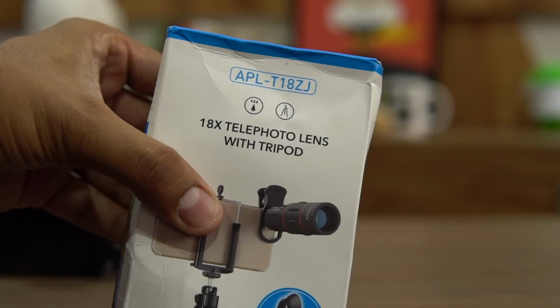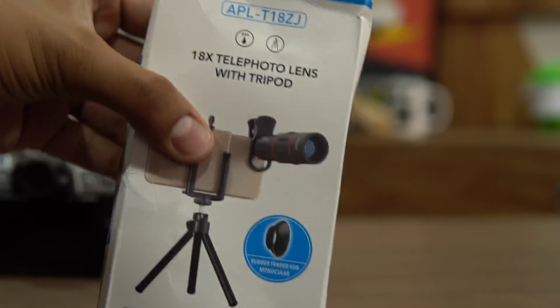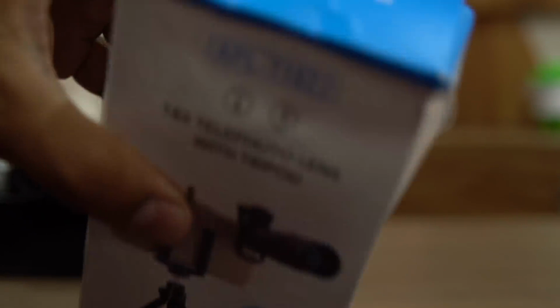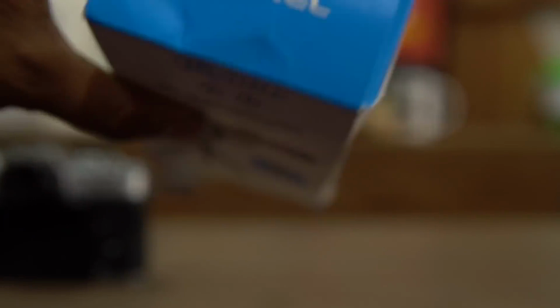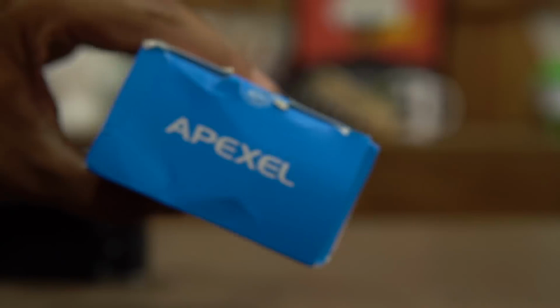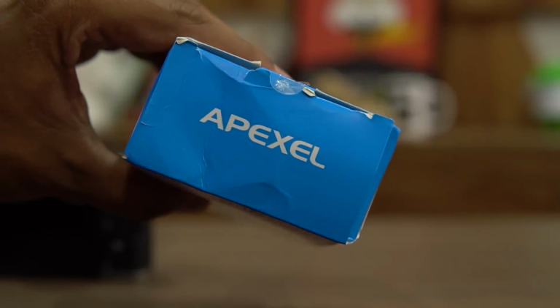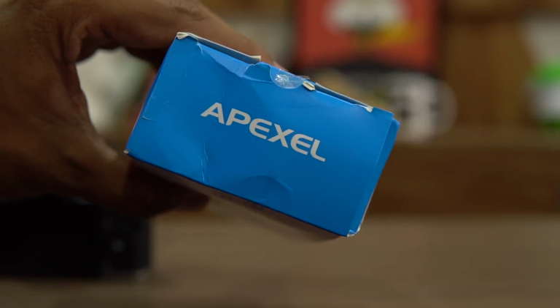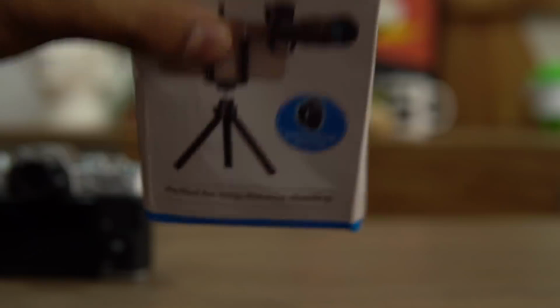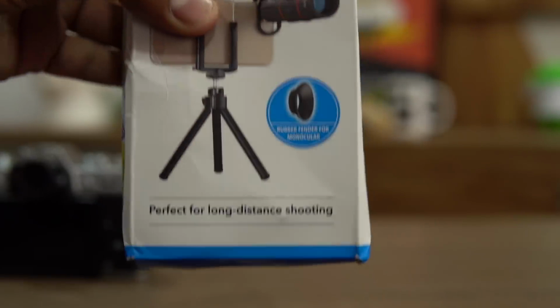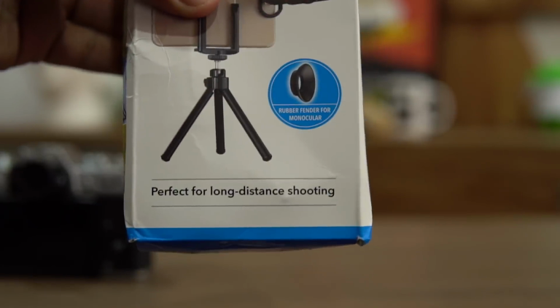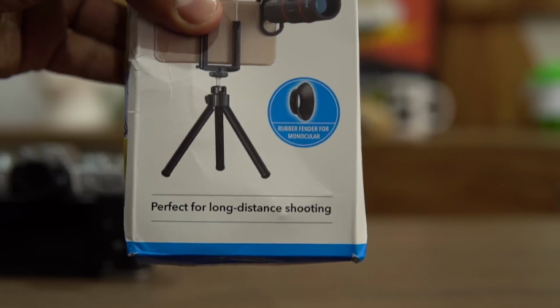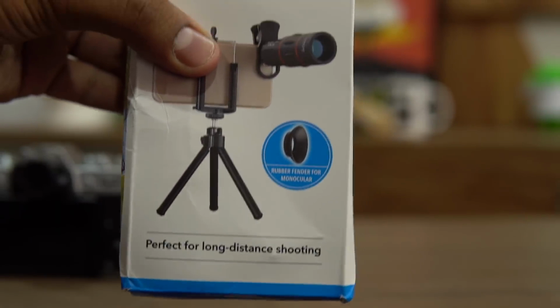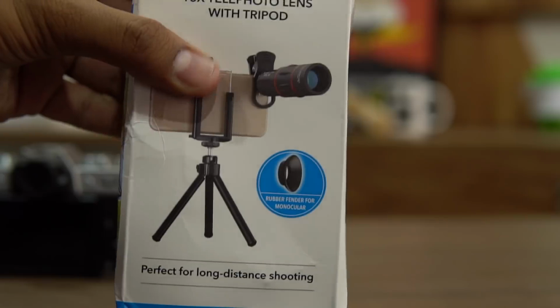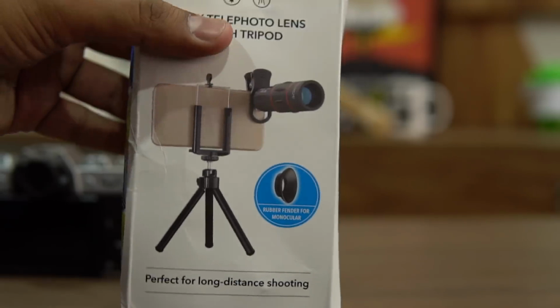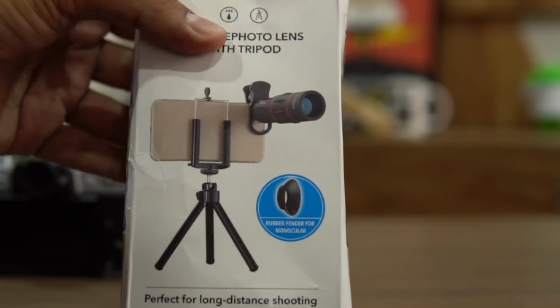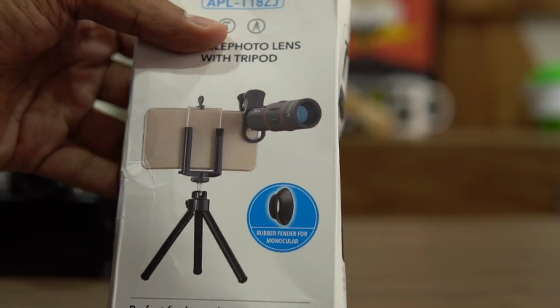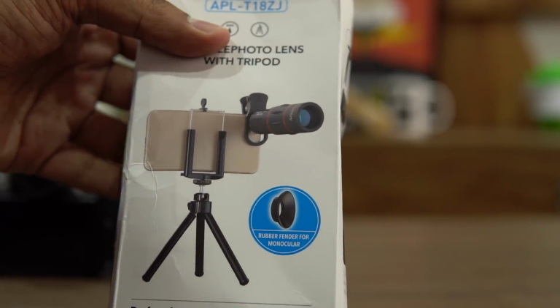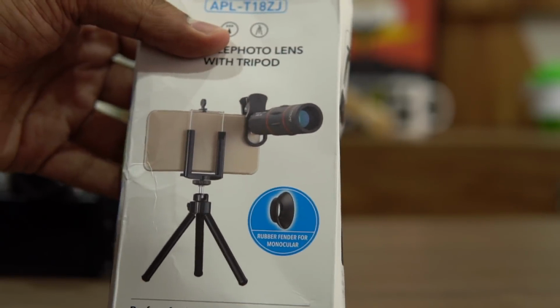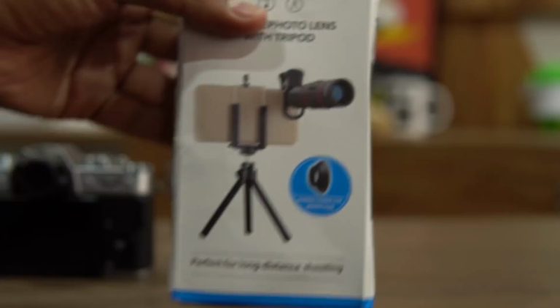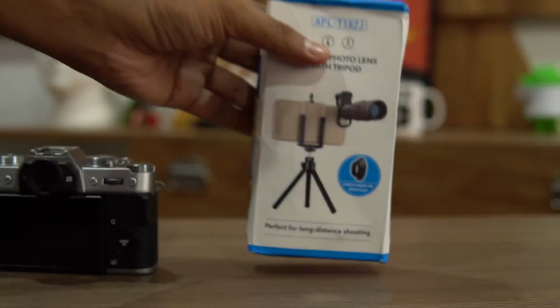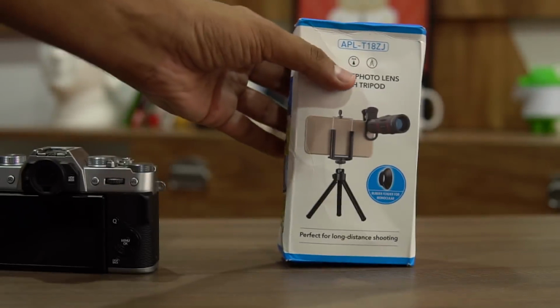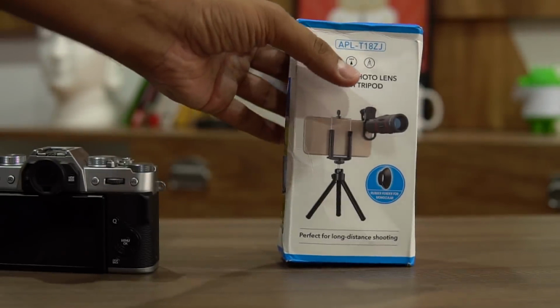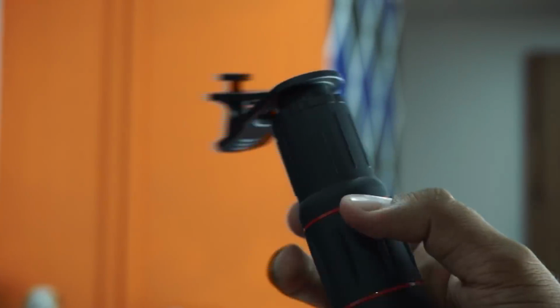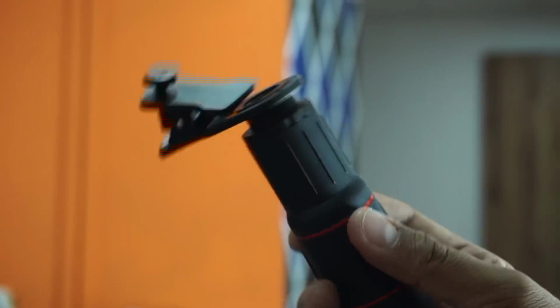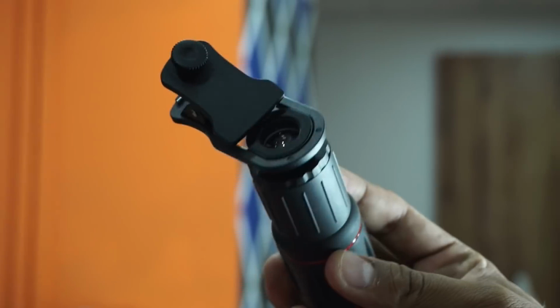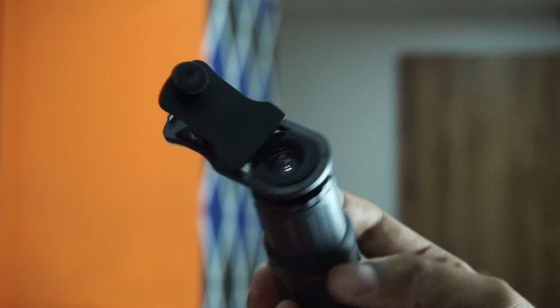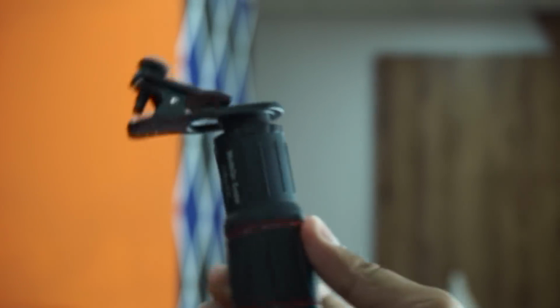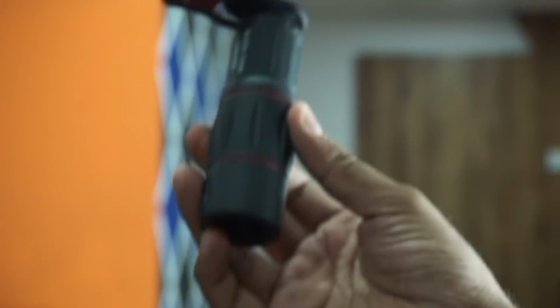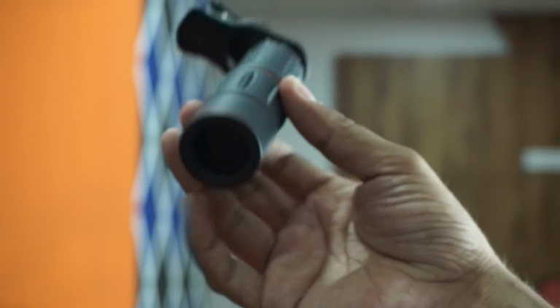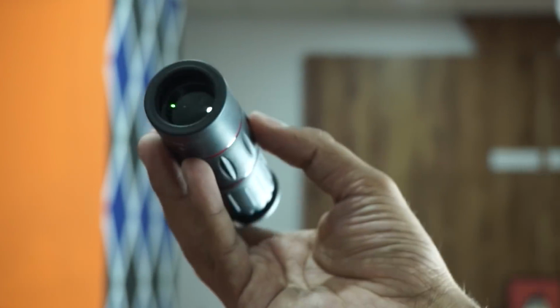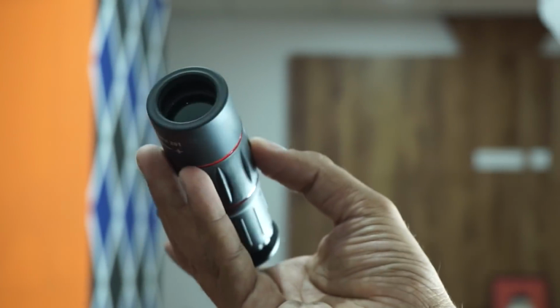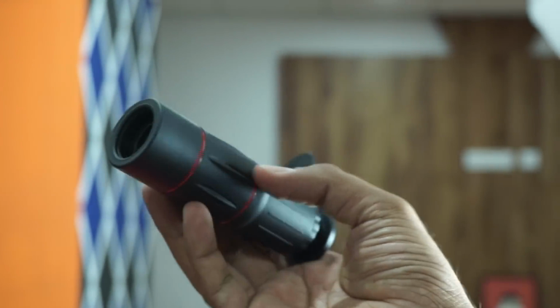This lens can offer up to 18x zoom with your smartphone. You don't need a DSLR camera or any huge cameras — you can do that with your smartphone itself. Alongside this is a $20 camera that can offer a bit of zoom as well.